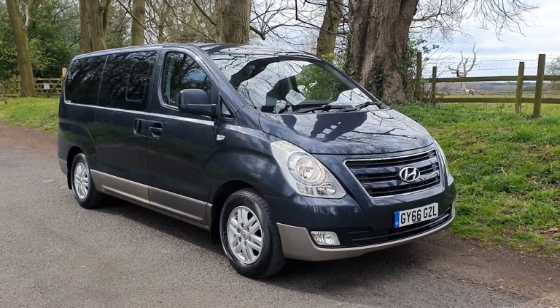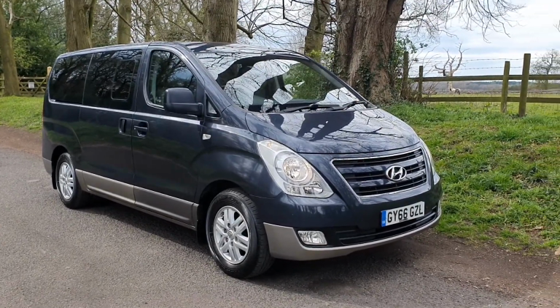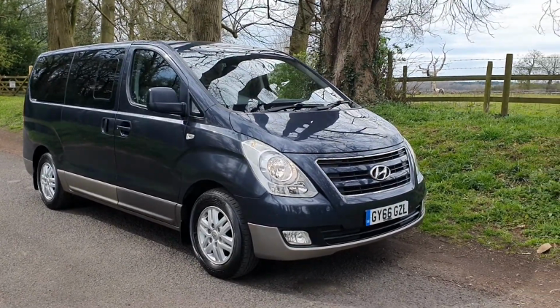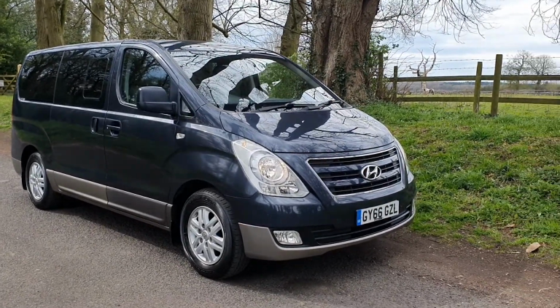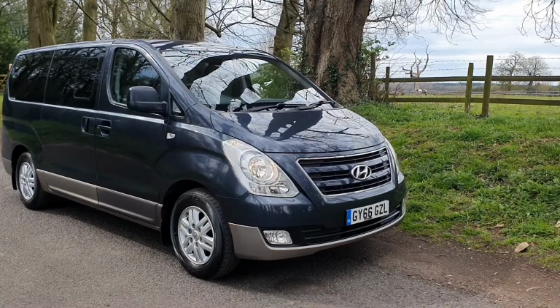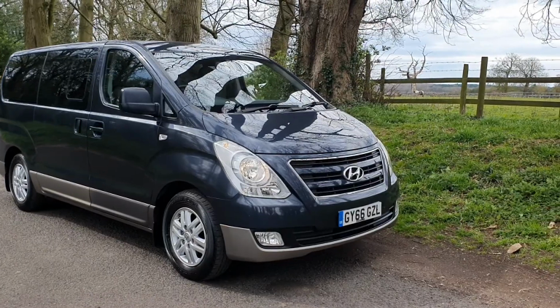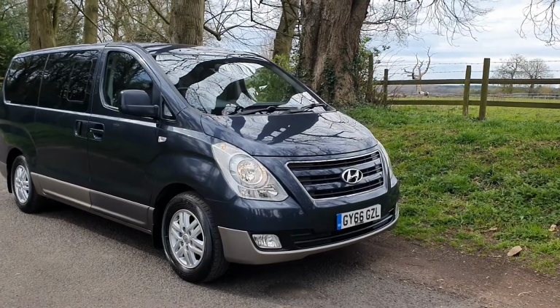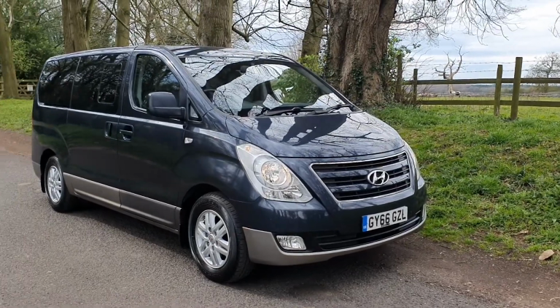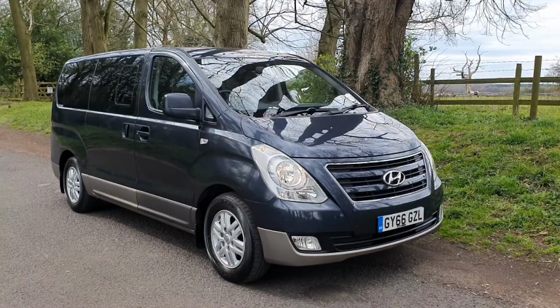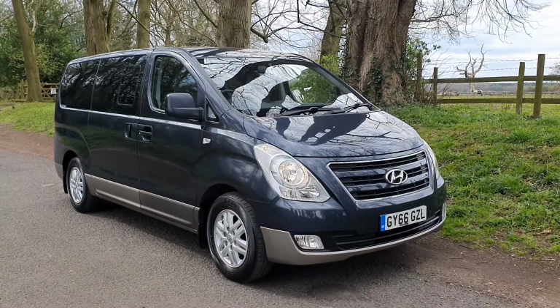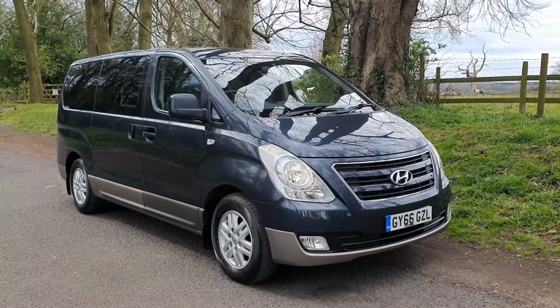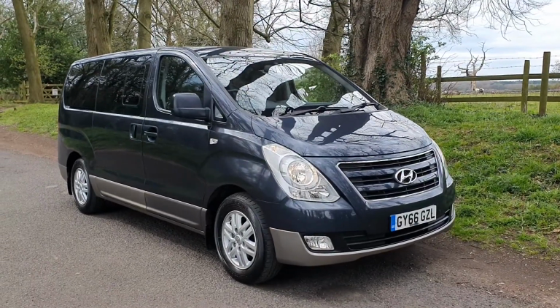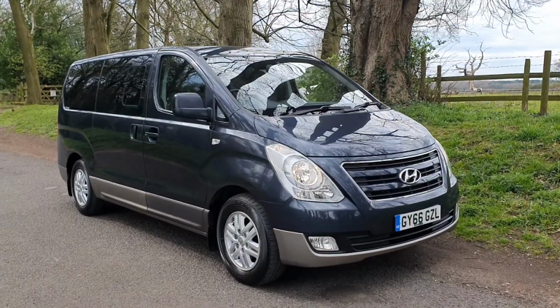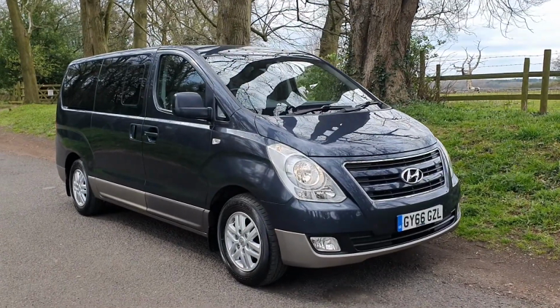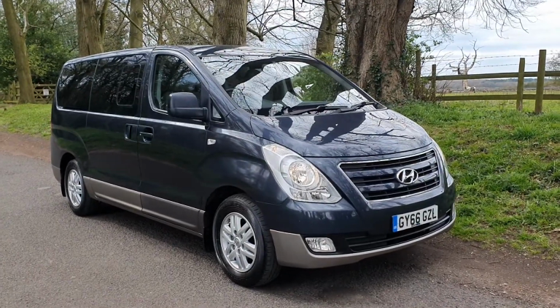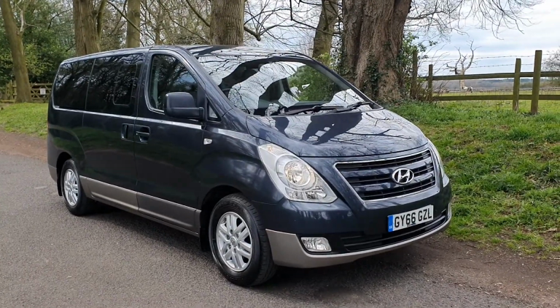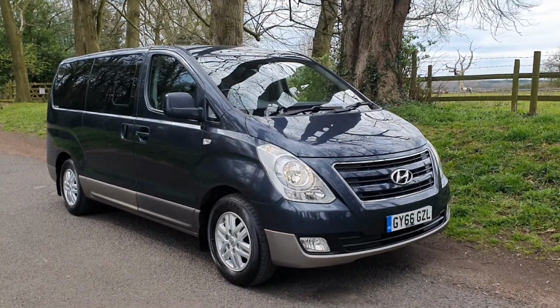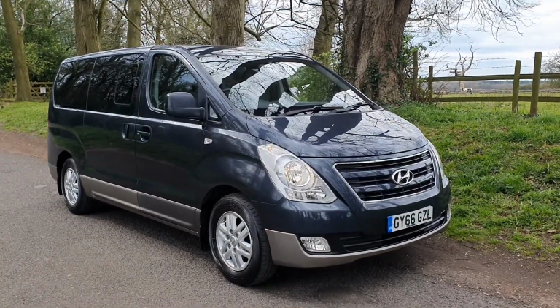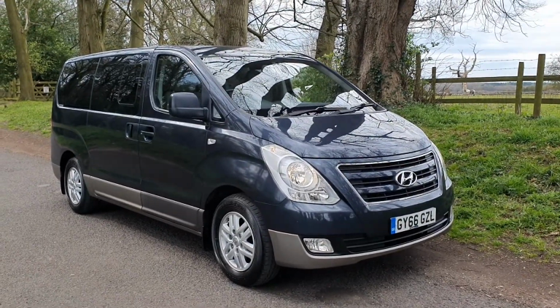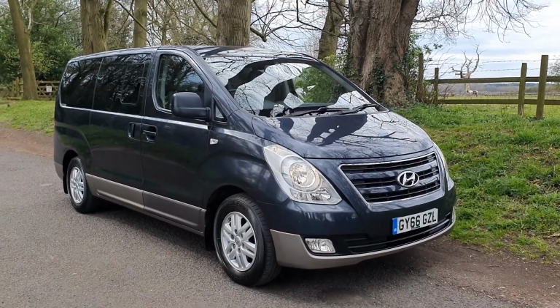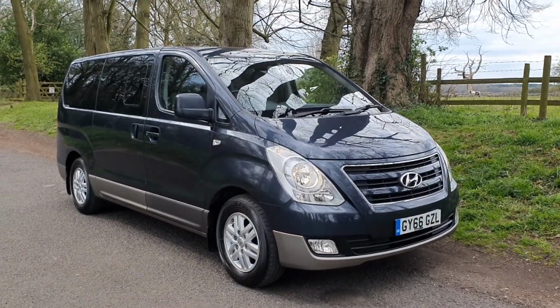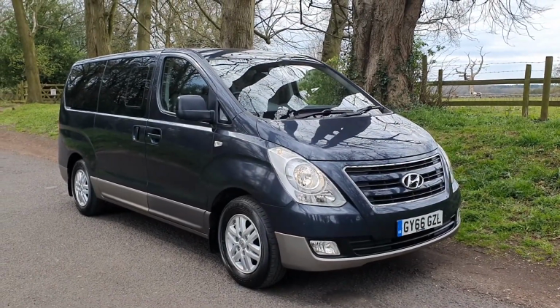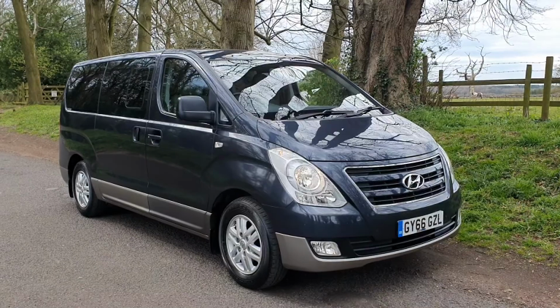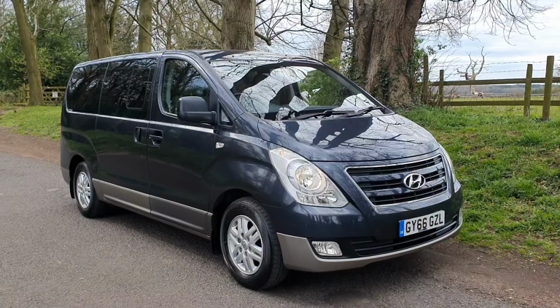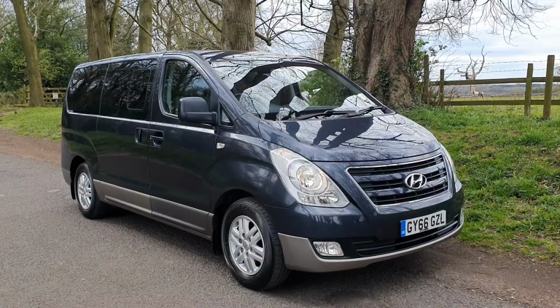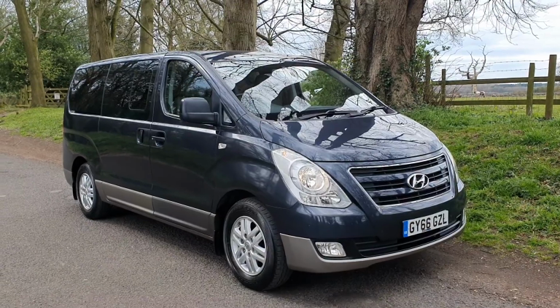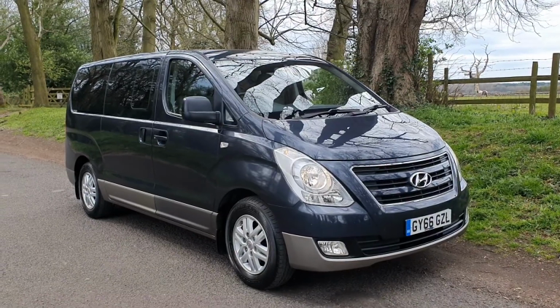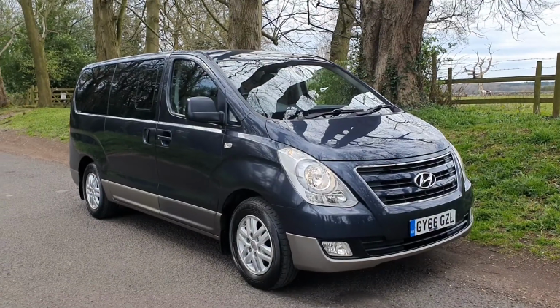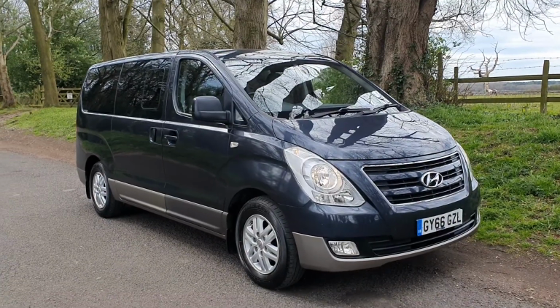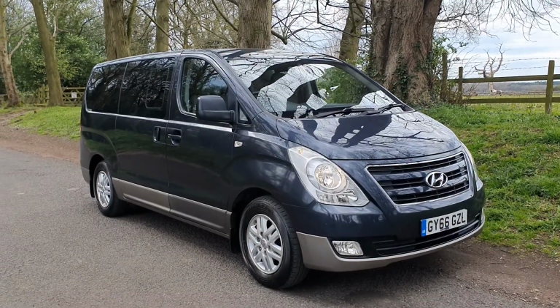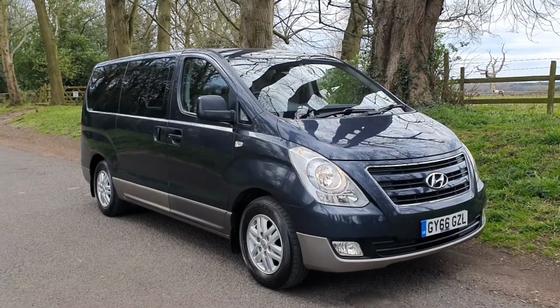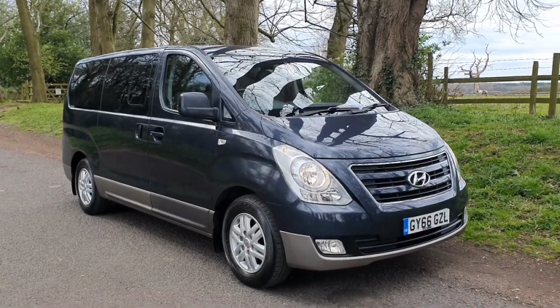We pioneered delivery of vehicles over a decade ago. We have delivered all over the UK and we do that week in, week out - couldn't be any easier.